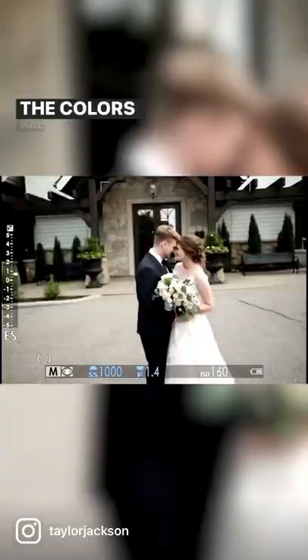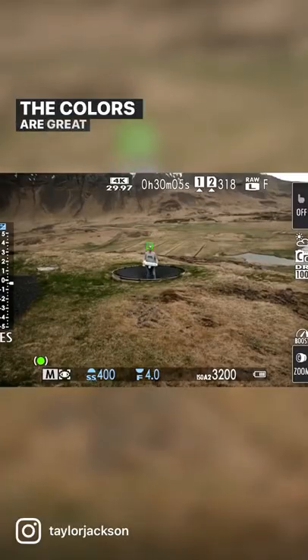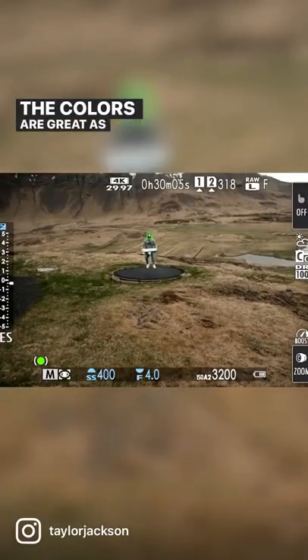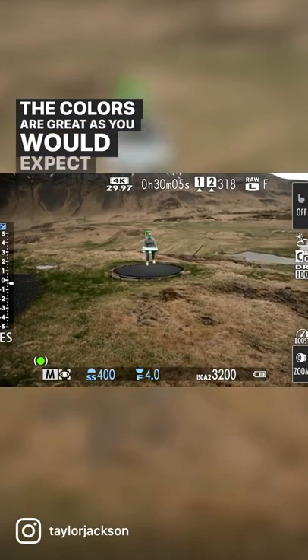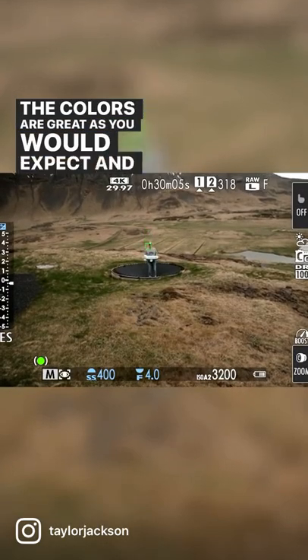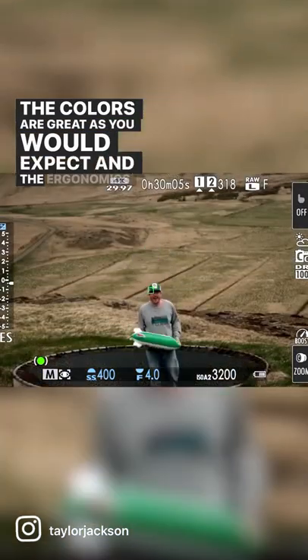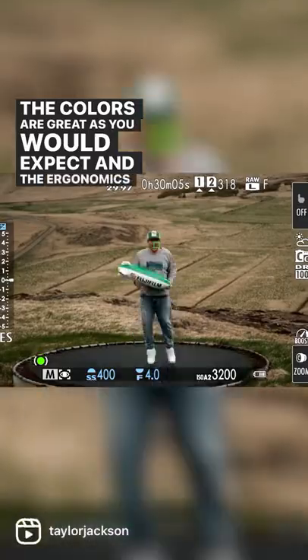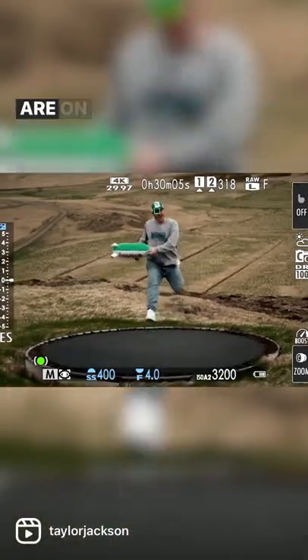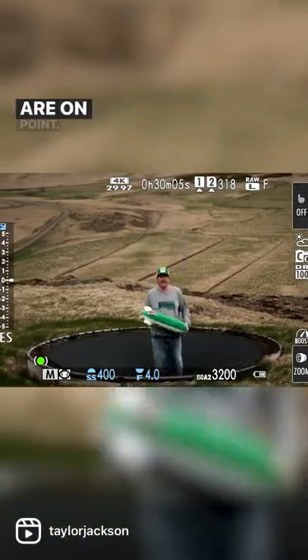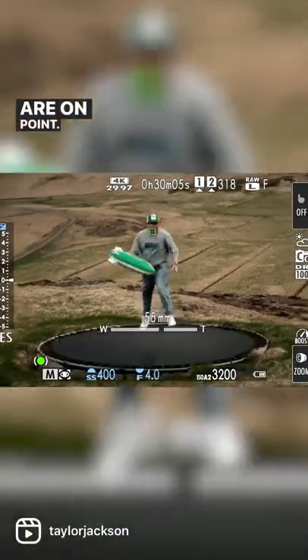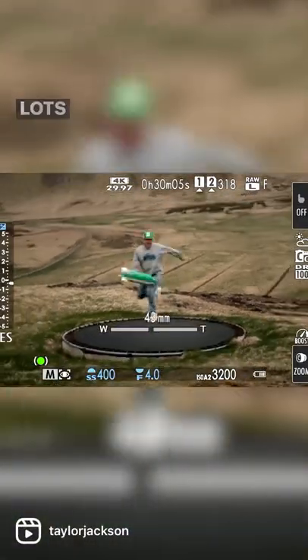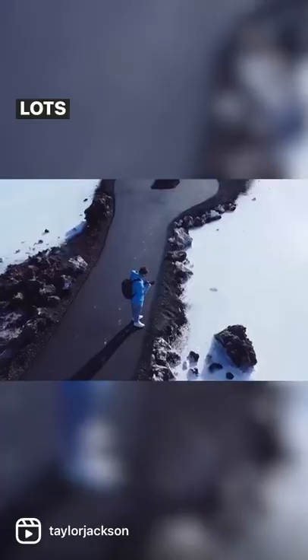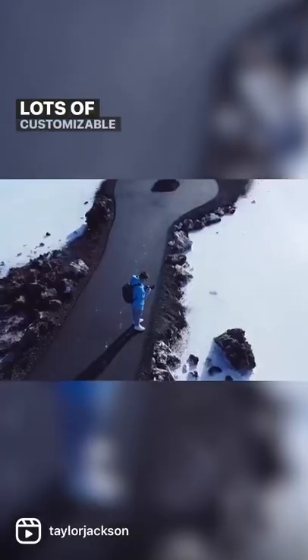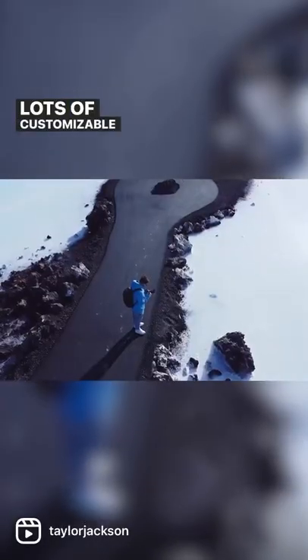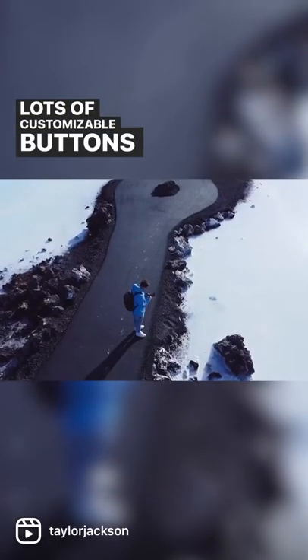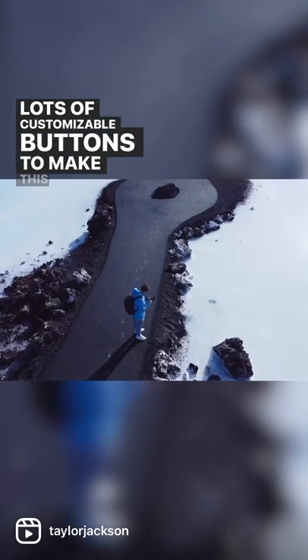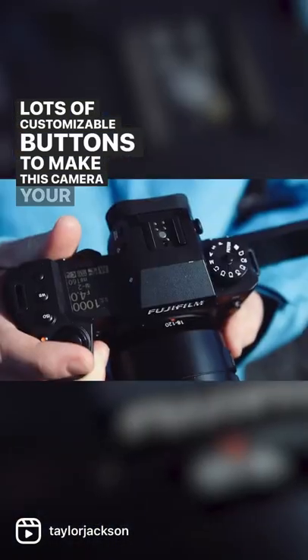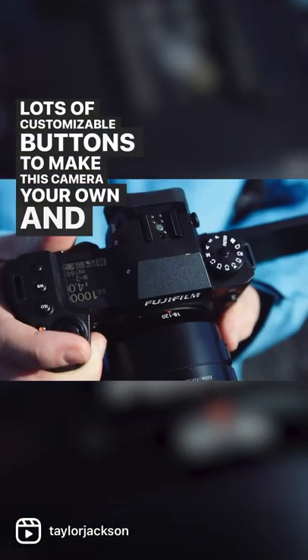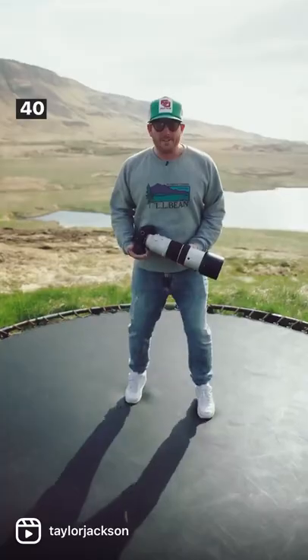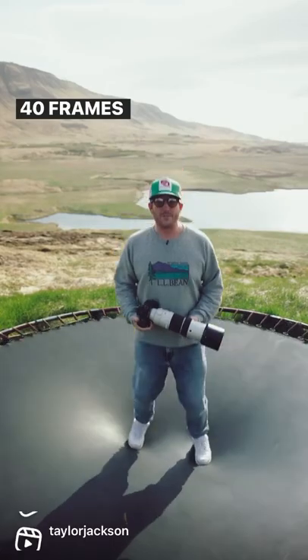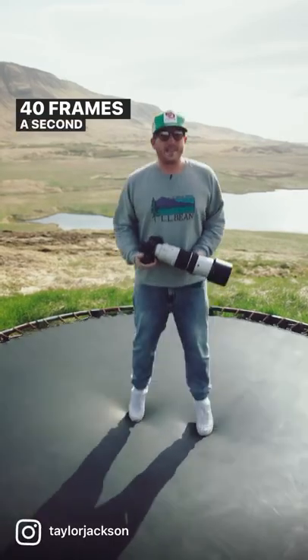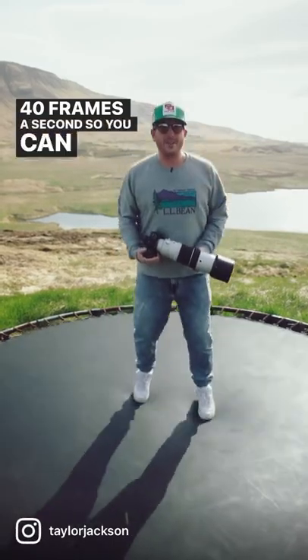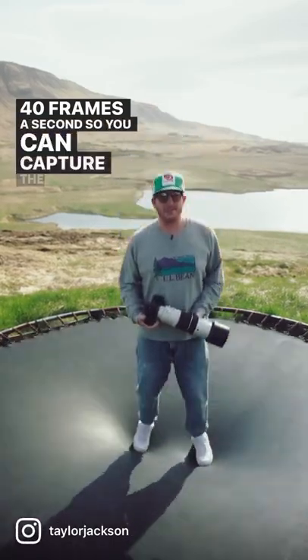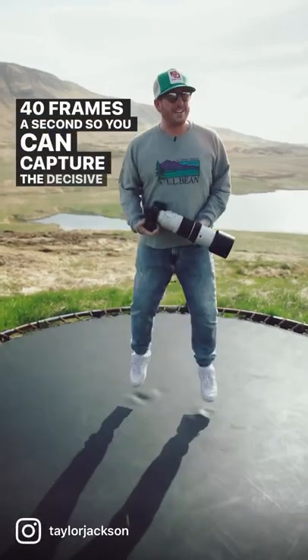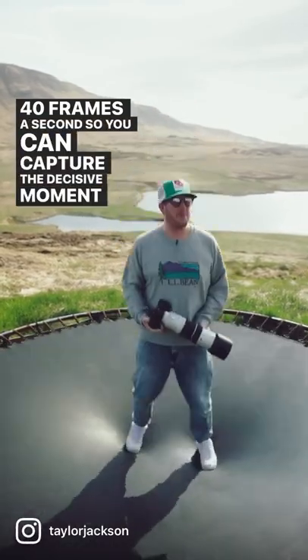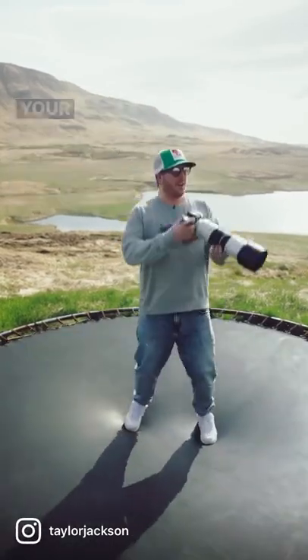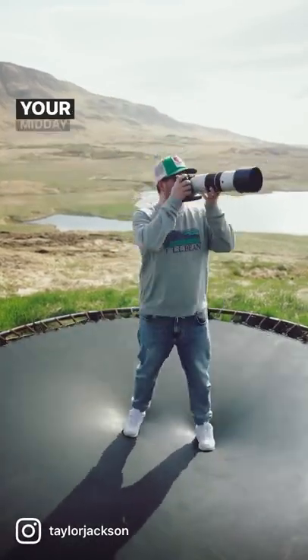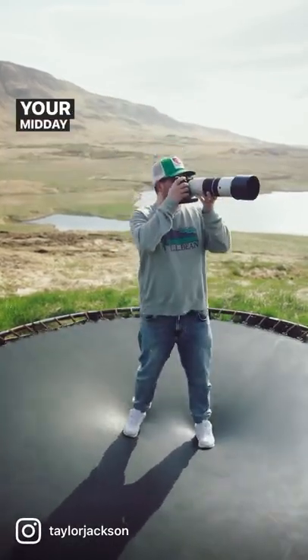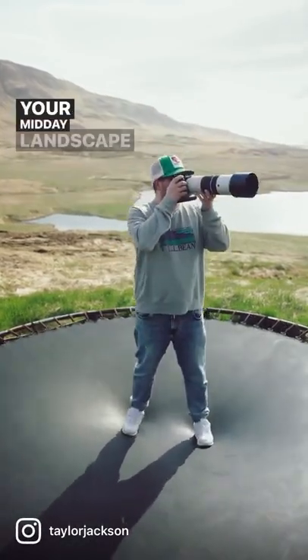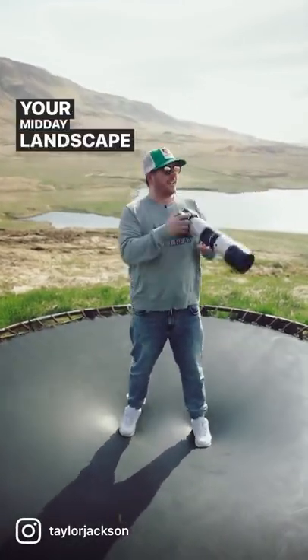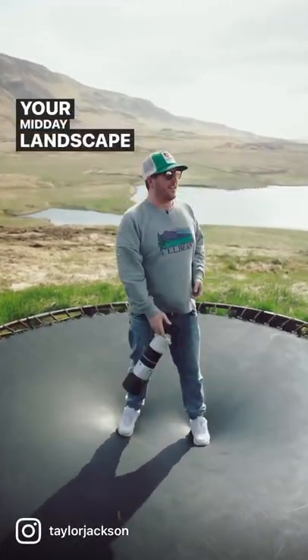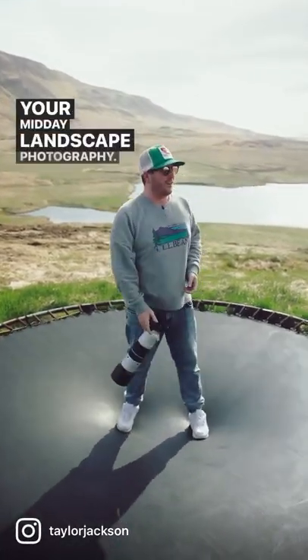The colors are great as you would expect and the ergonomics are on point. Lots of customizable buttons to make this camera your own, and 40 frames a second so you can capture the decisive moment of your midday landscape photography.